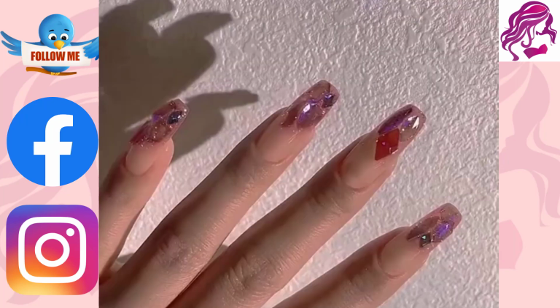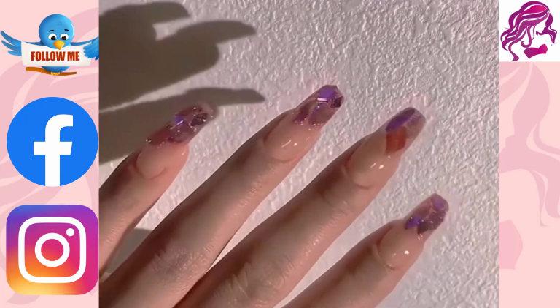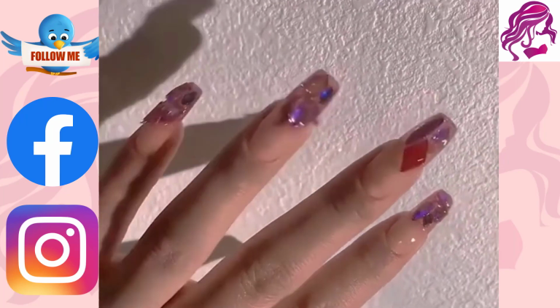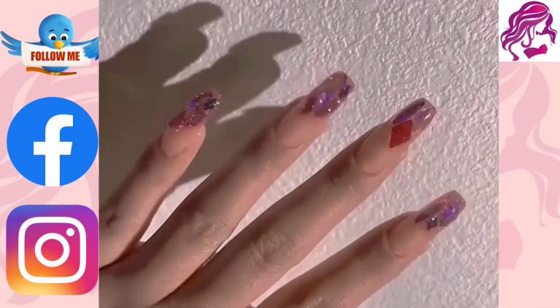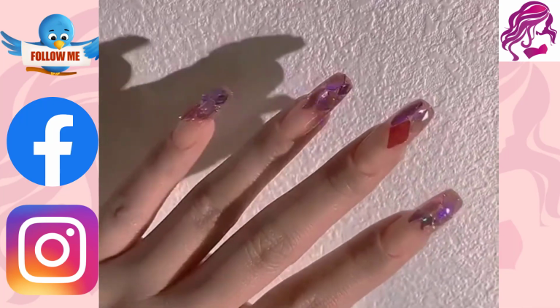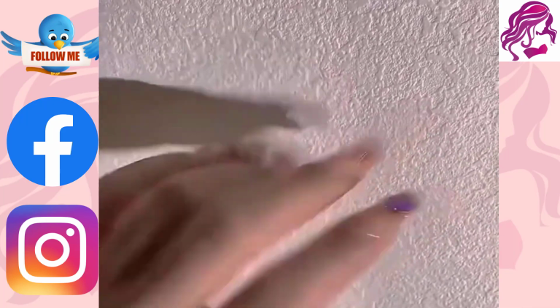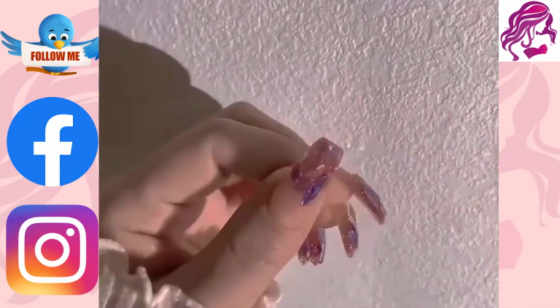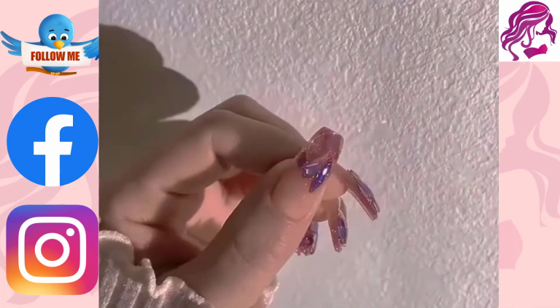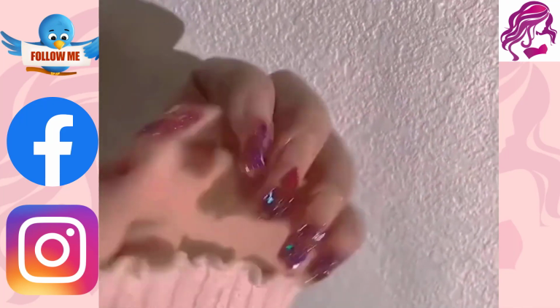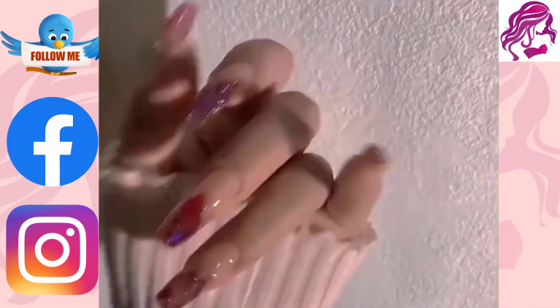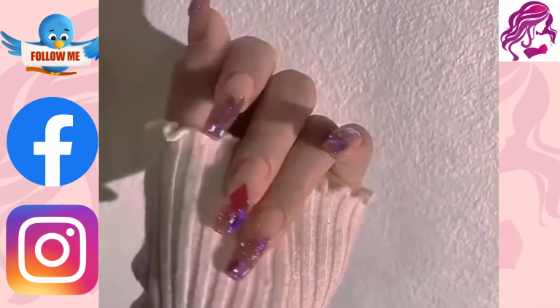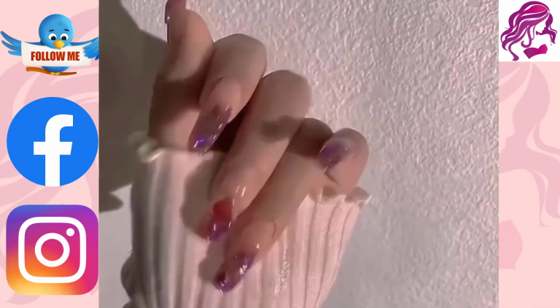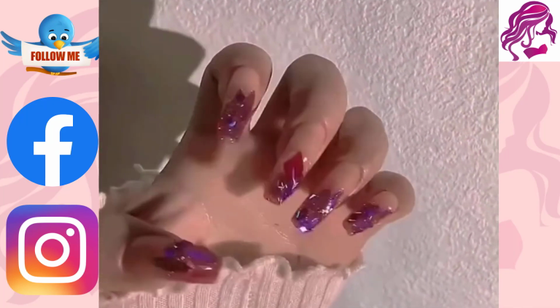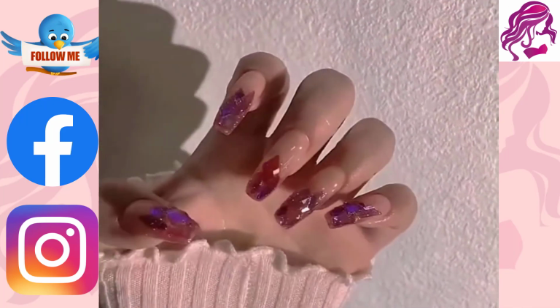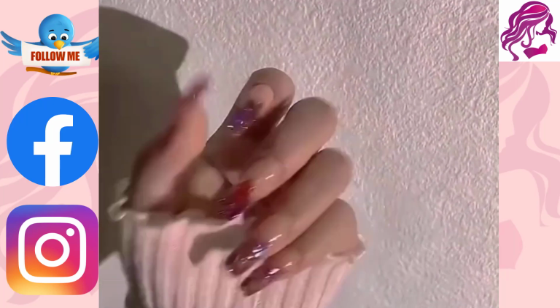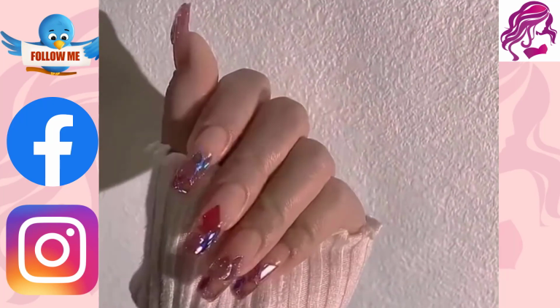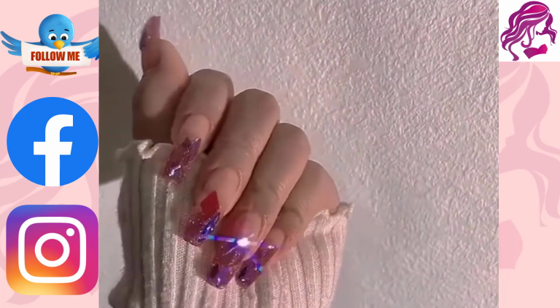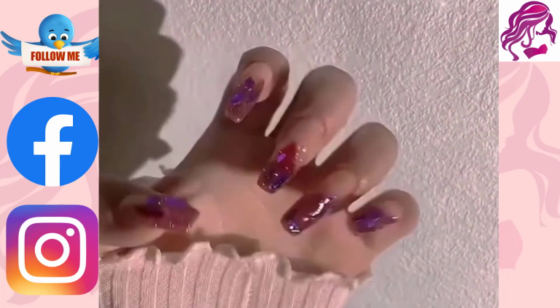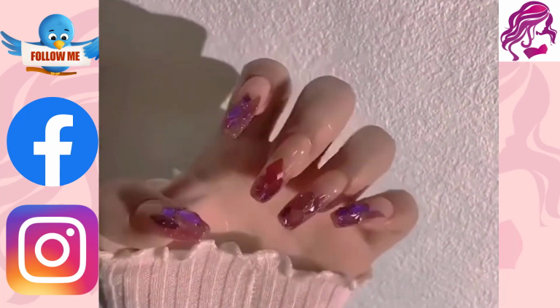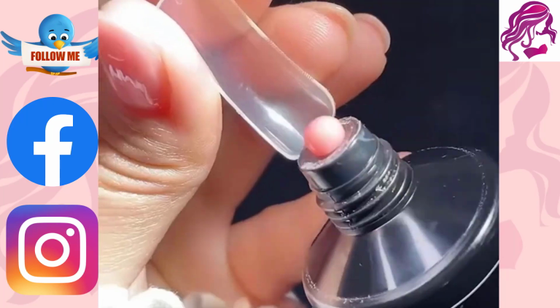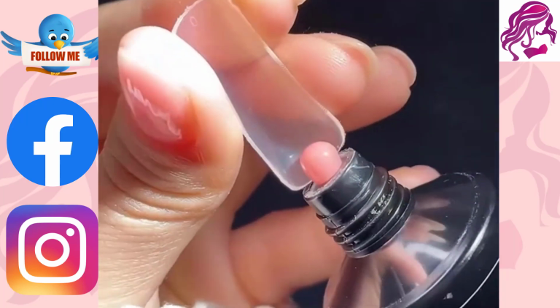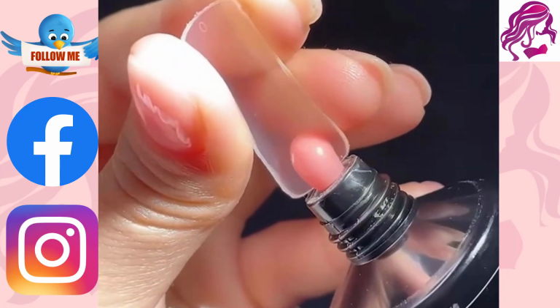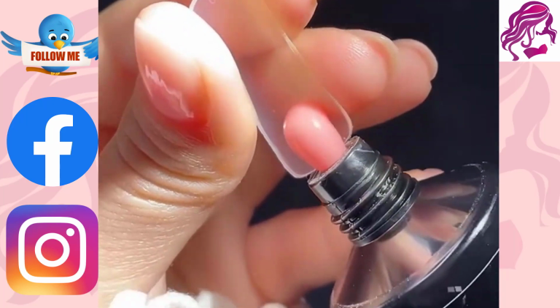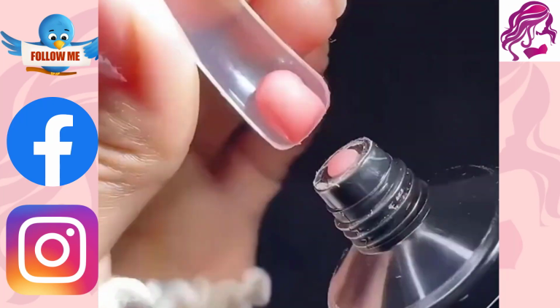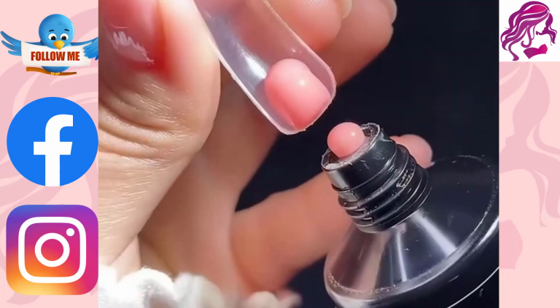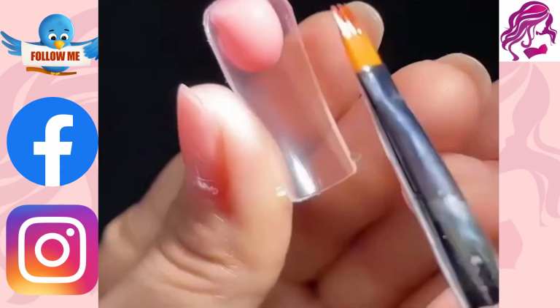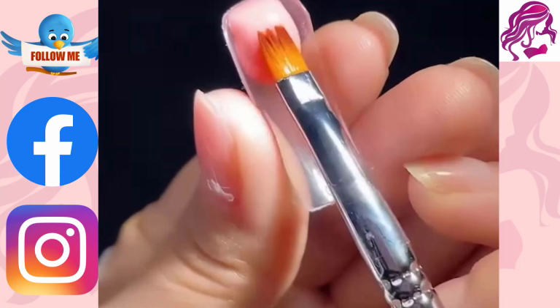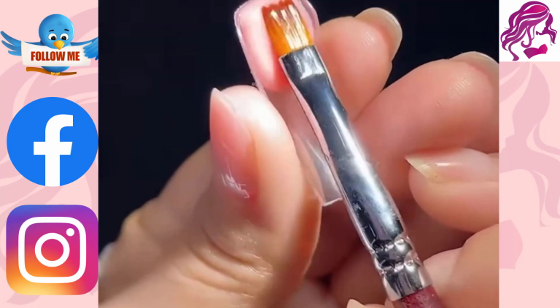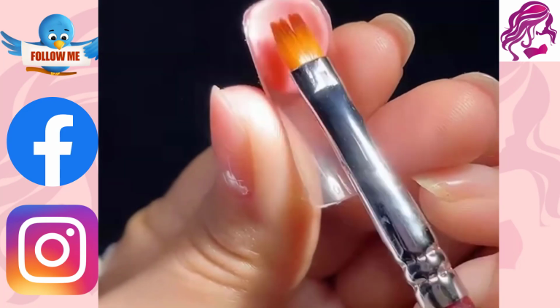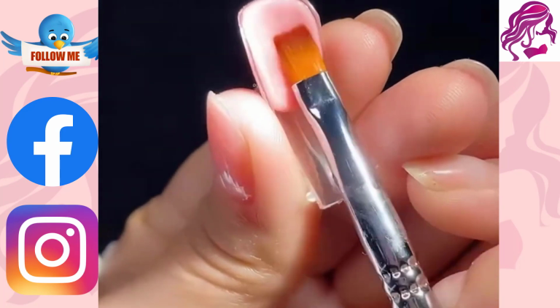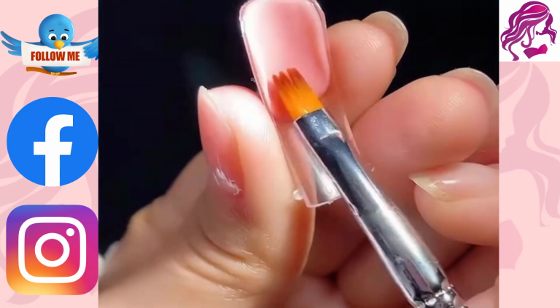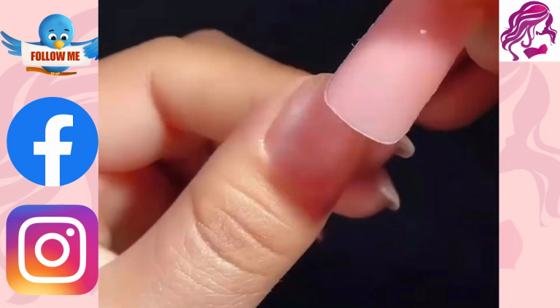Nail art is more than just a nail polish color. It's an expression of self that celebrates your individuality. At Sally Hansen, we have everything you need to create a manicure that matches your mood, style and personality.